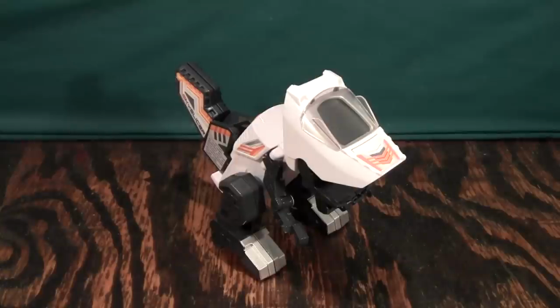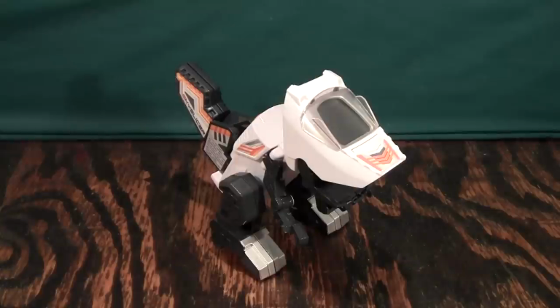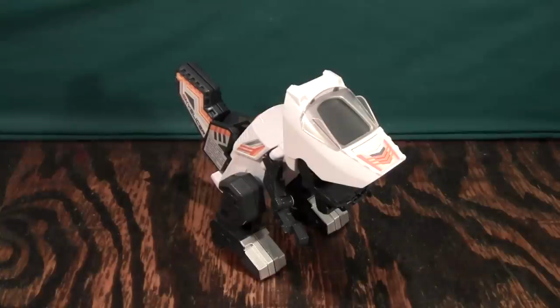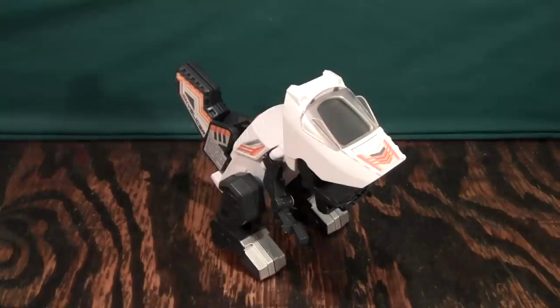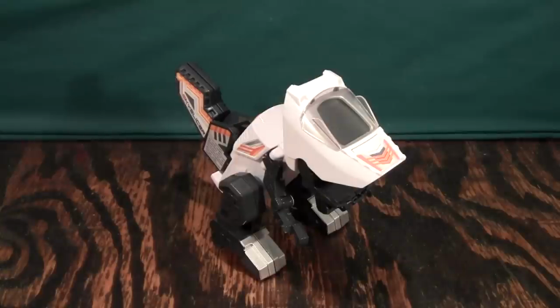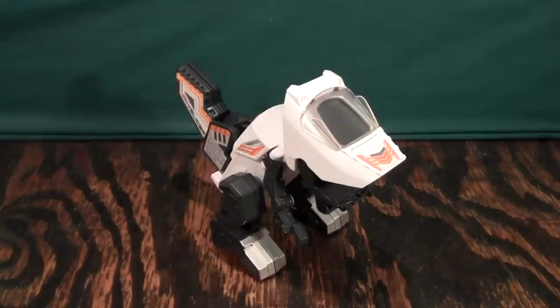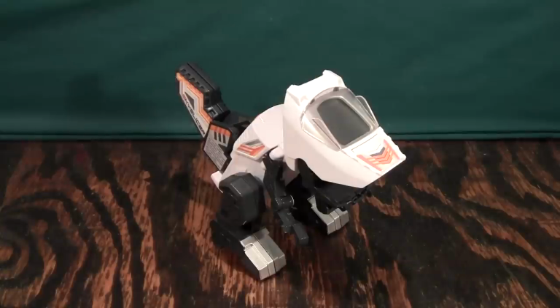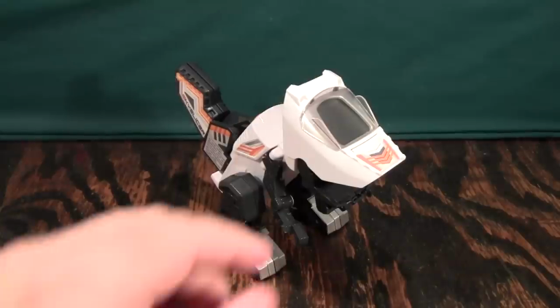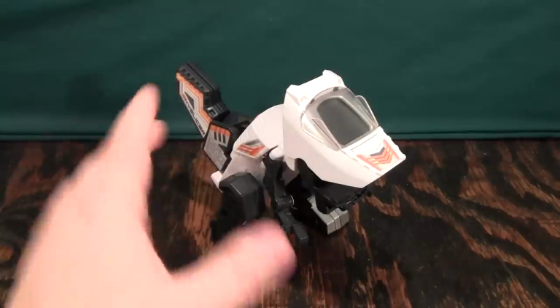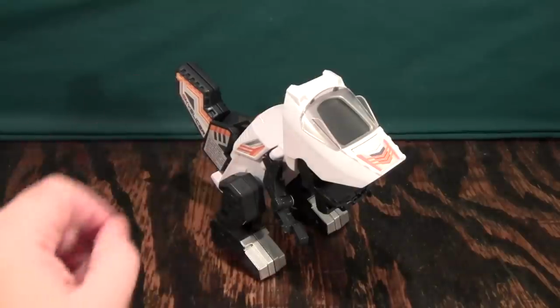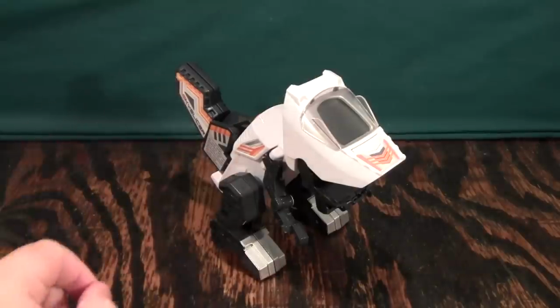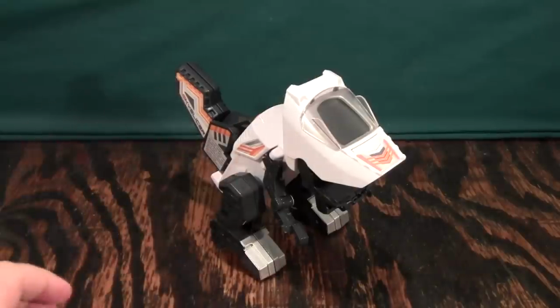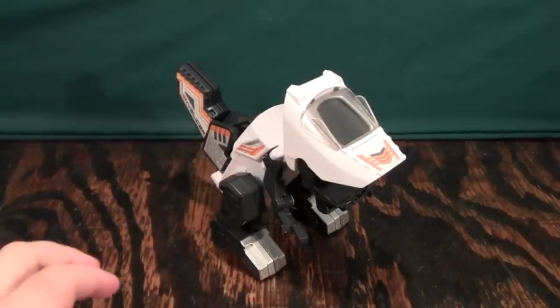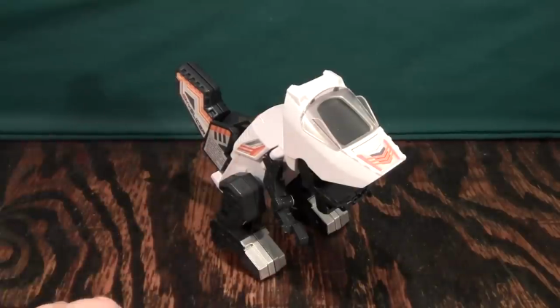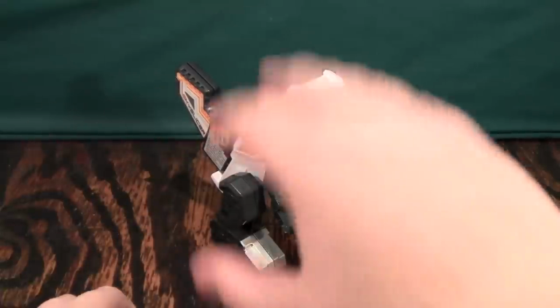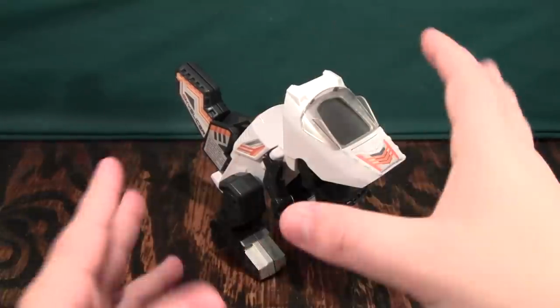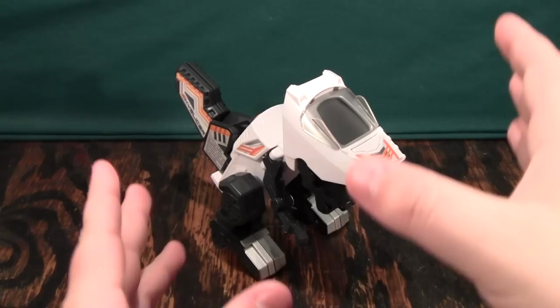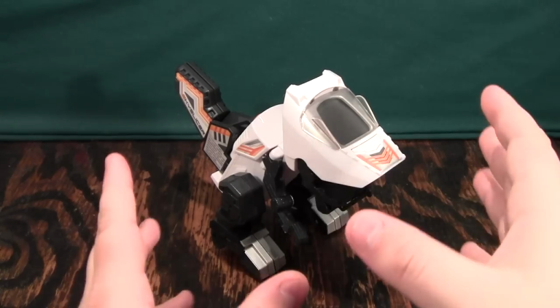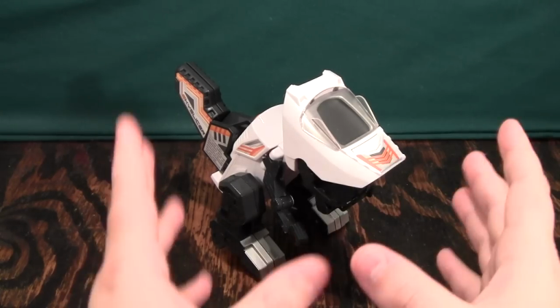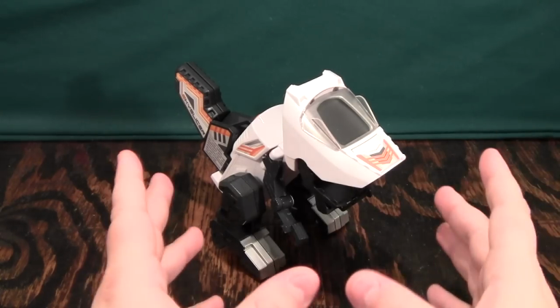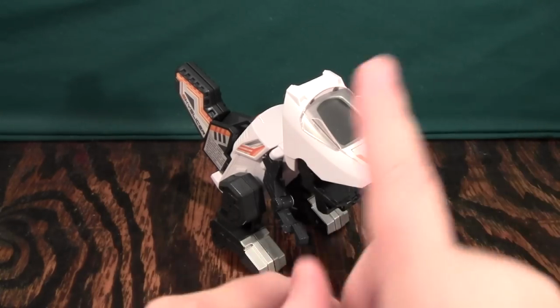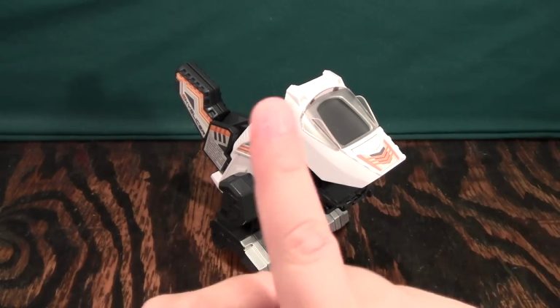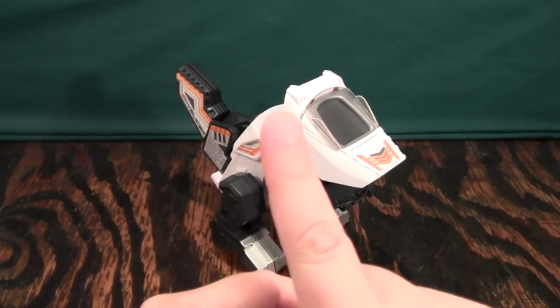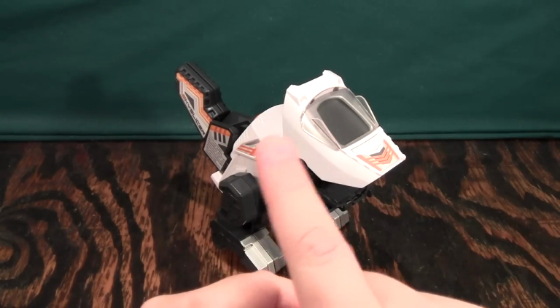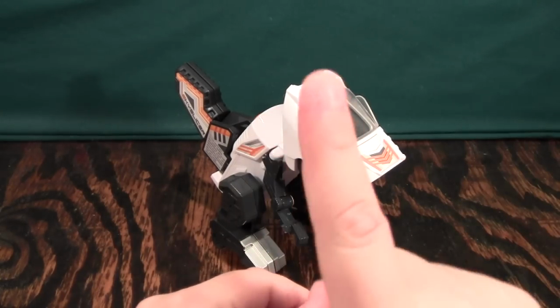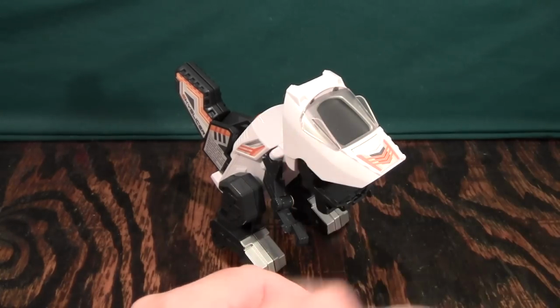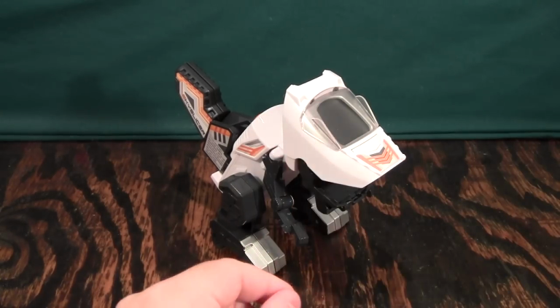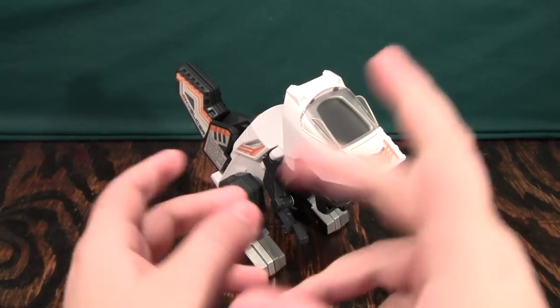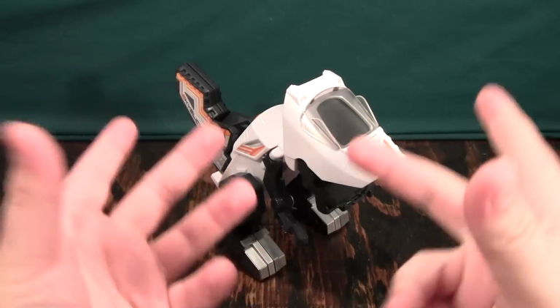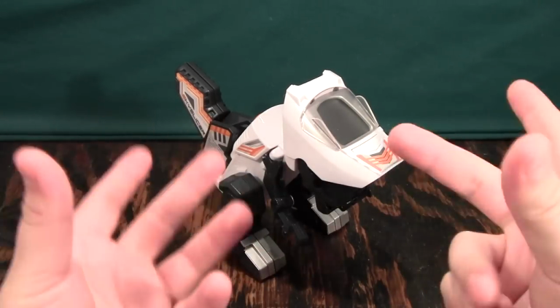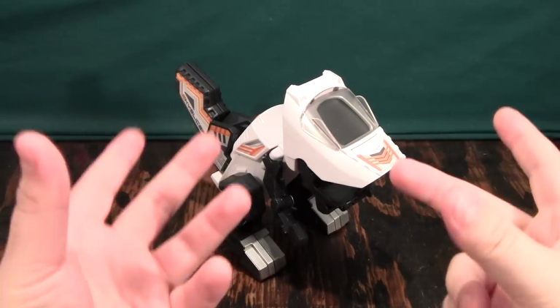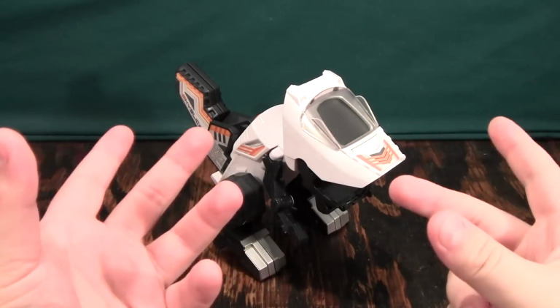This is a video review of Skyslicer from the Switch and Go Dinos toy line. I've reviewed a couple of these before — at least one. It was a Stegosaurus car thing.